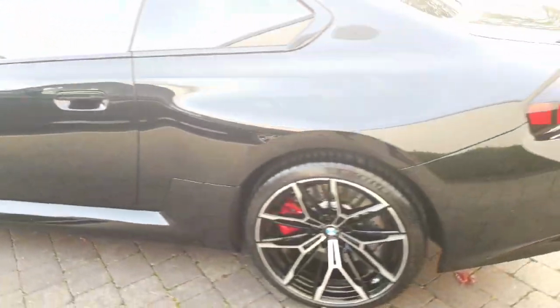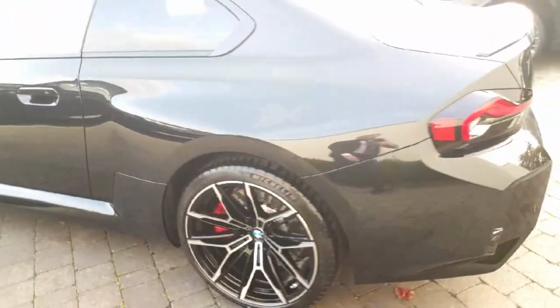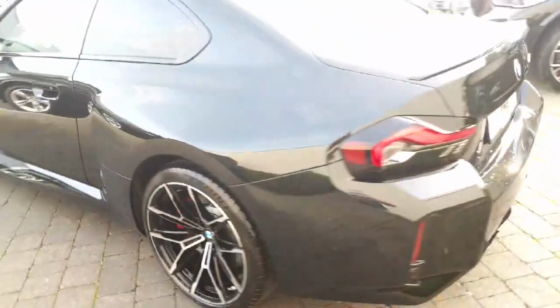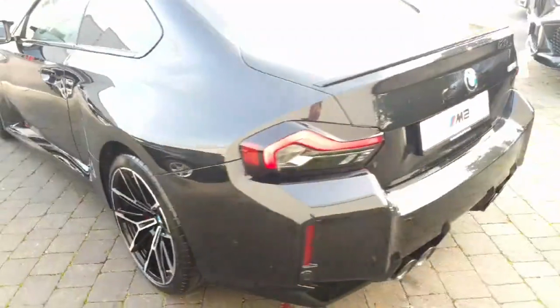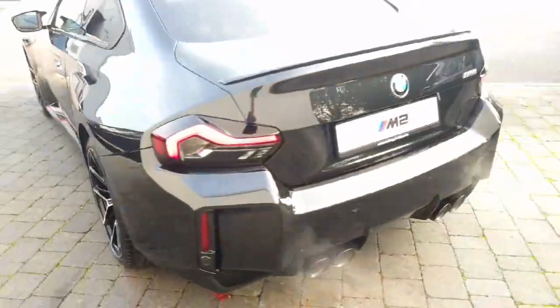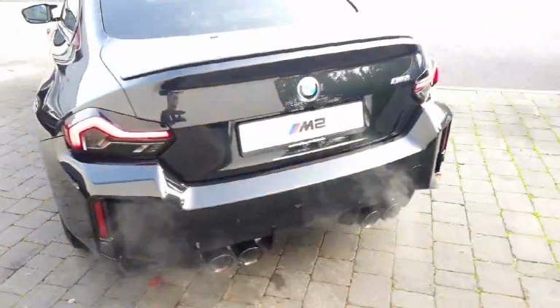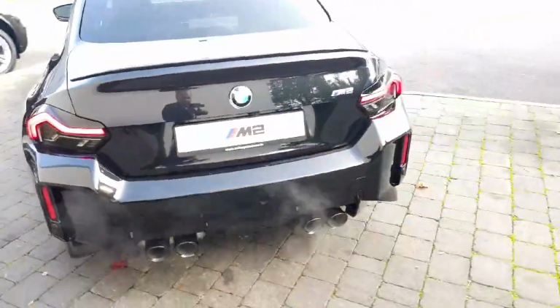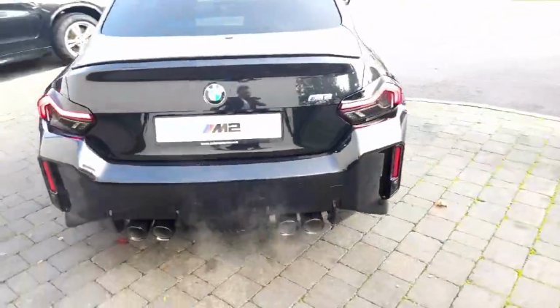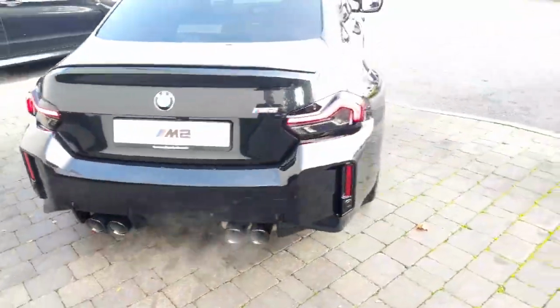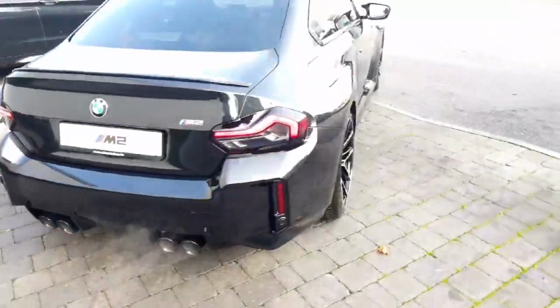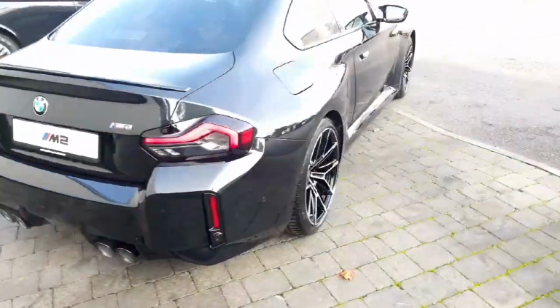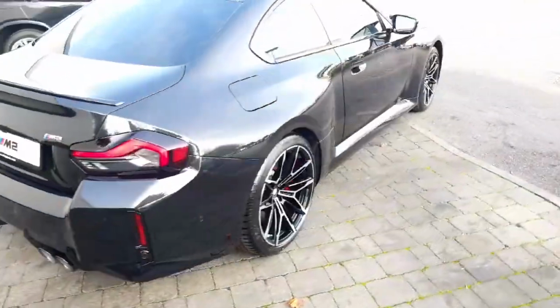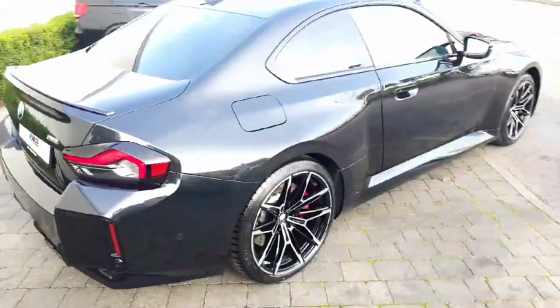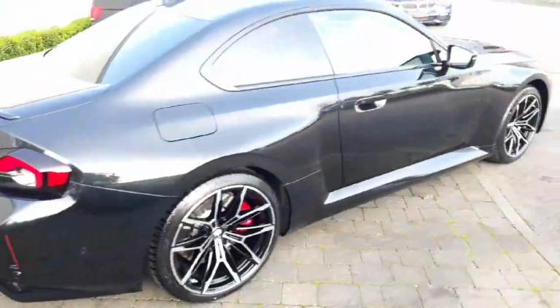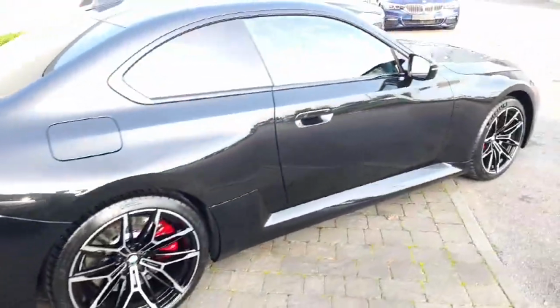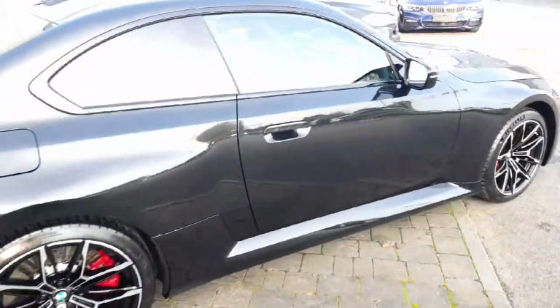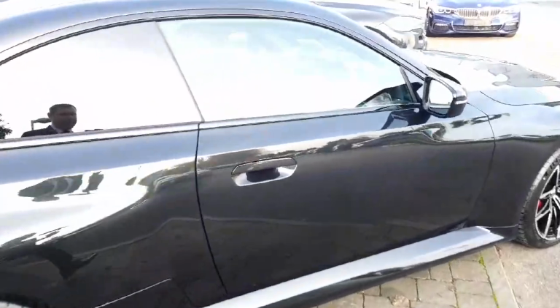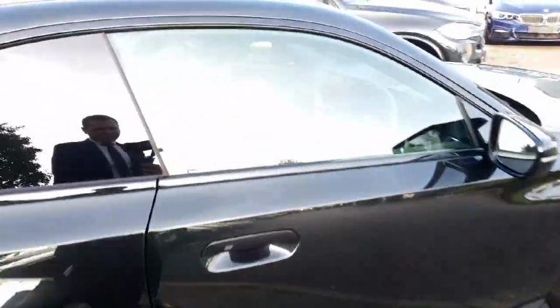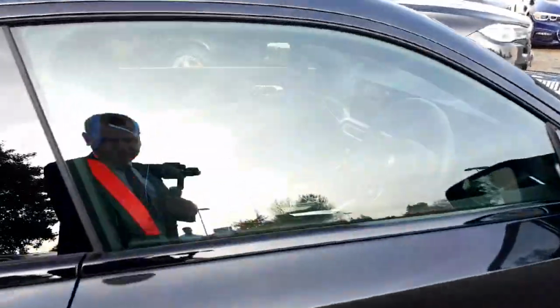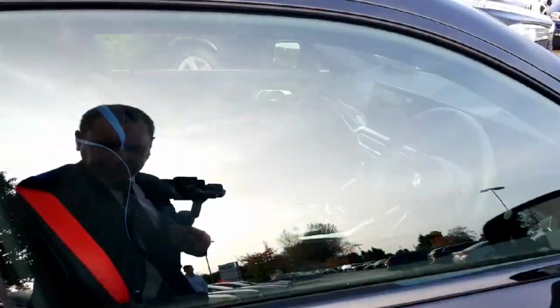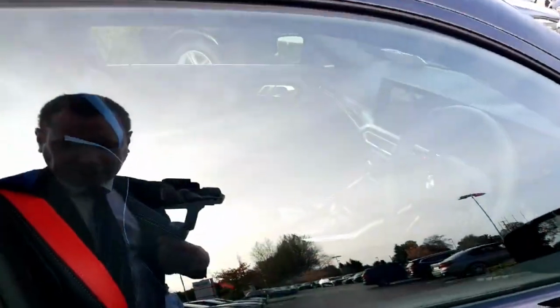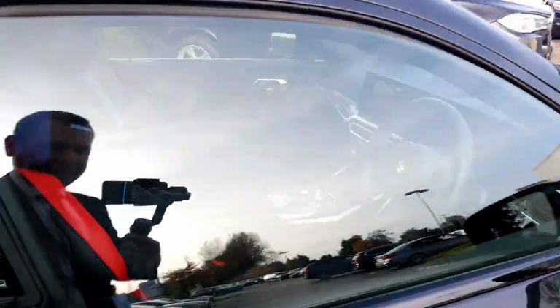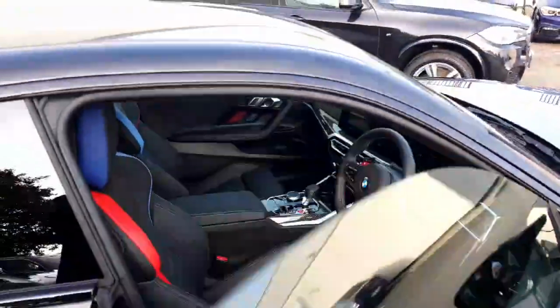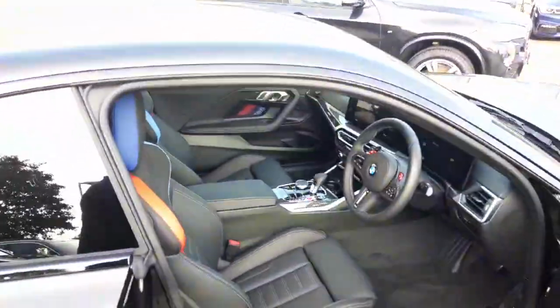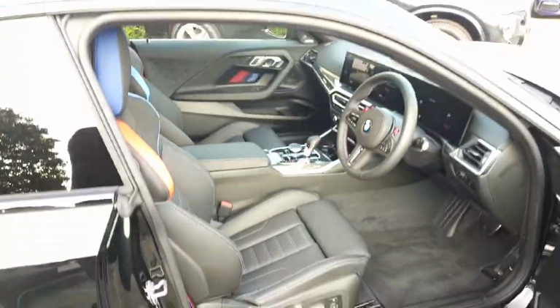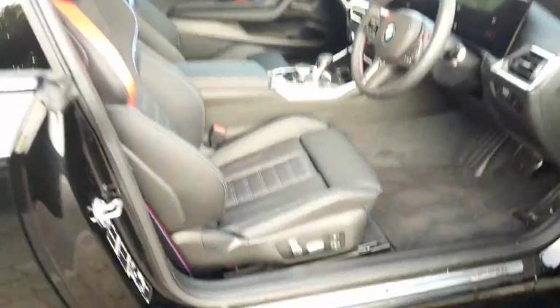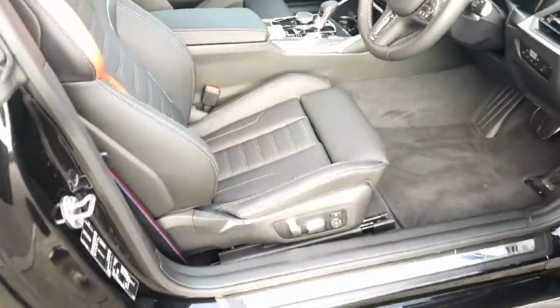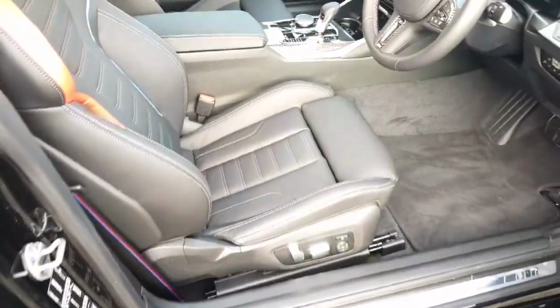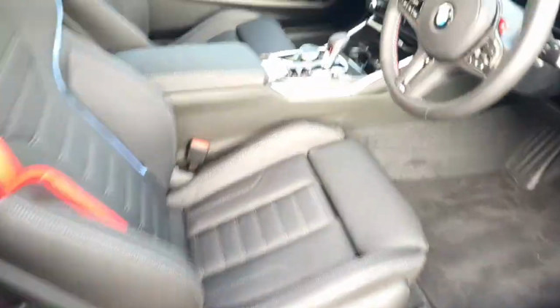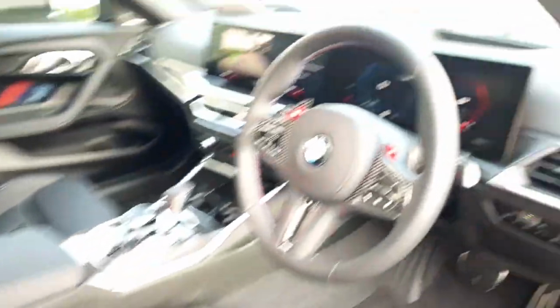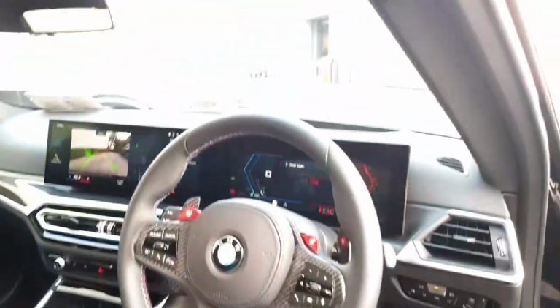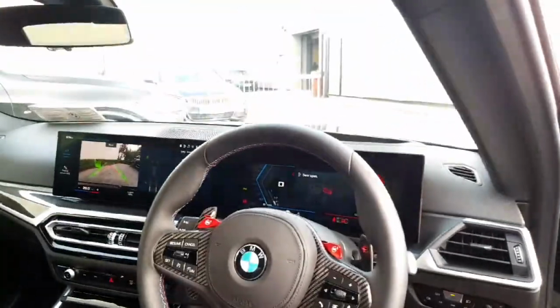This car also features comfort access, reverse camera, the latest iDrive operating system, electric seats — all your creature comforts are present in it as well. Really cool interior with the beautiful curved dash.